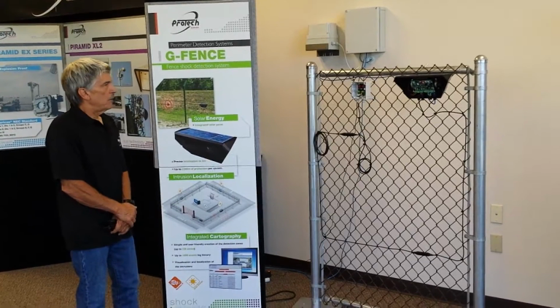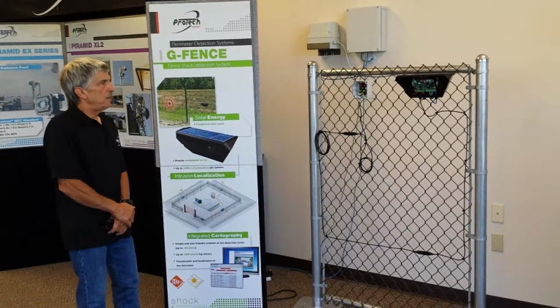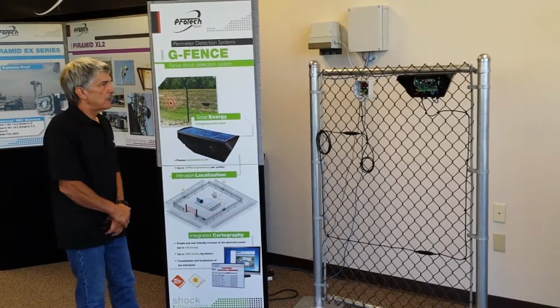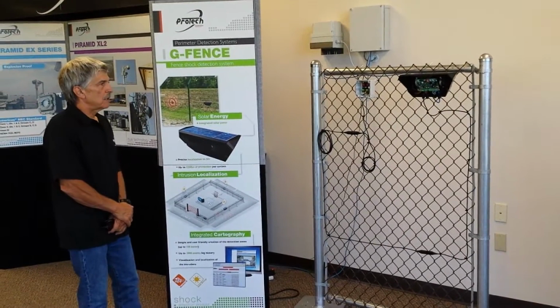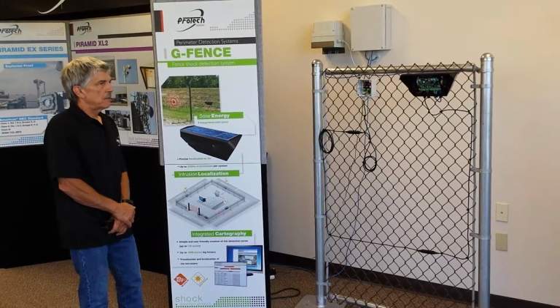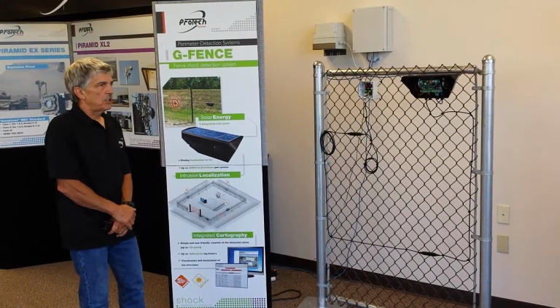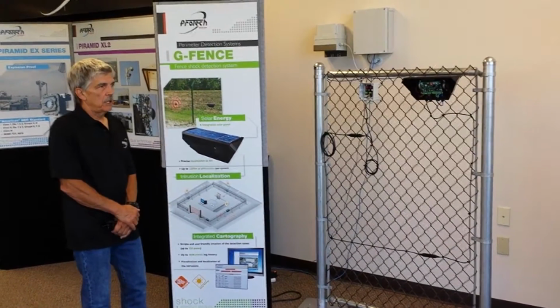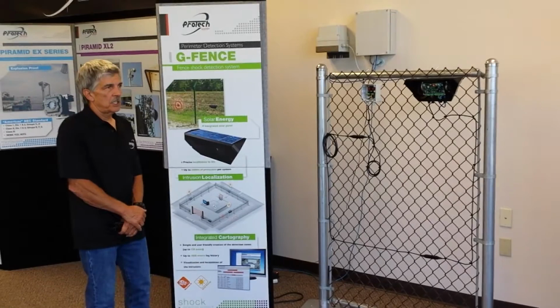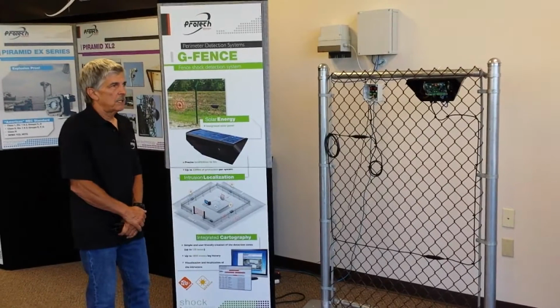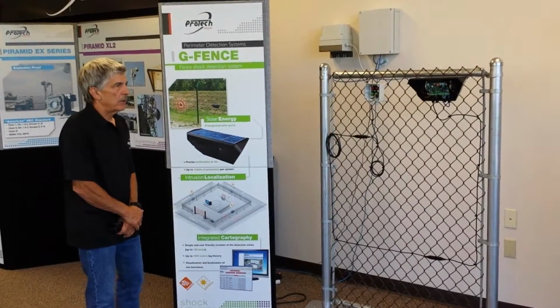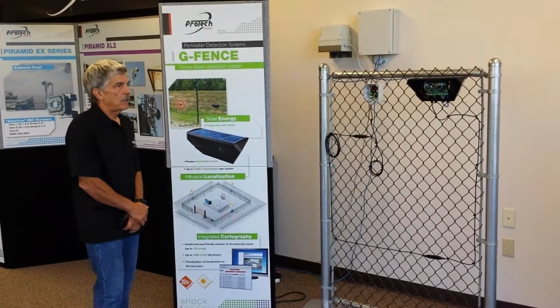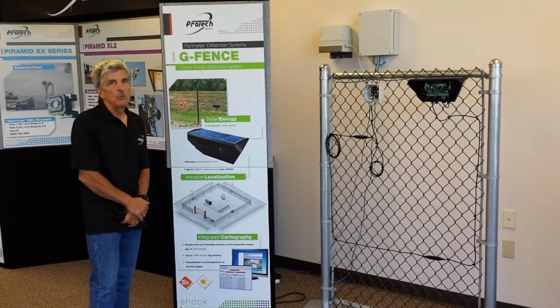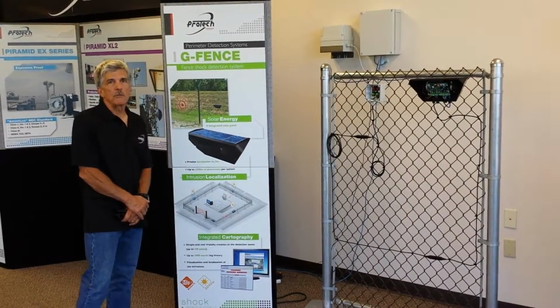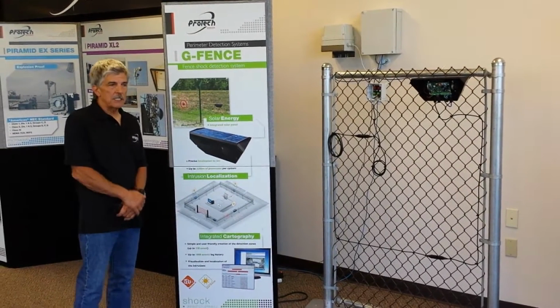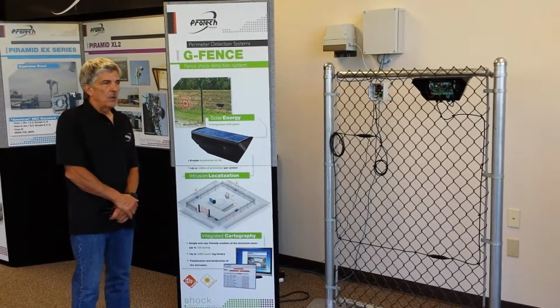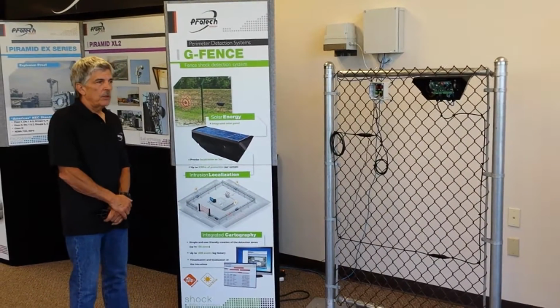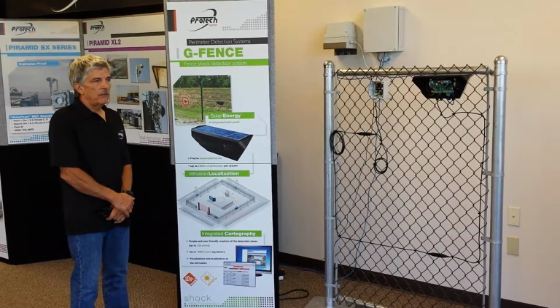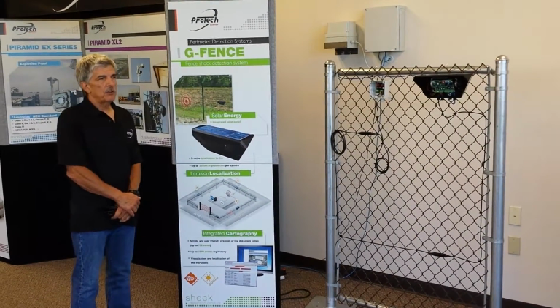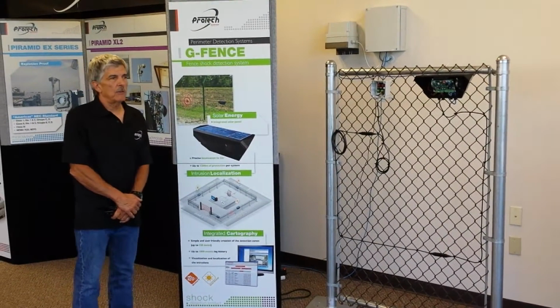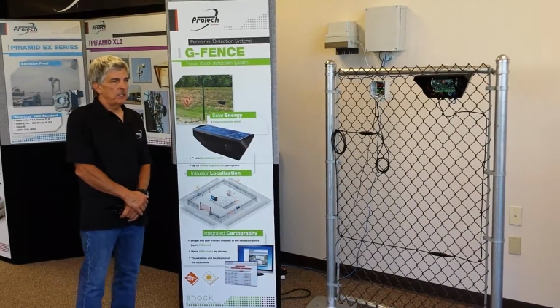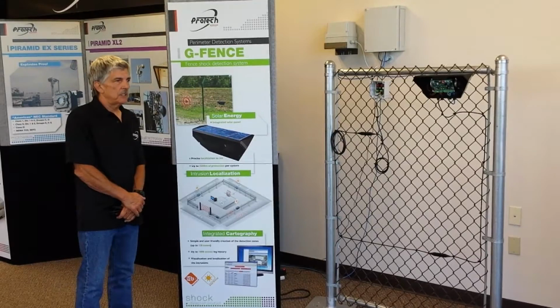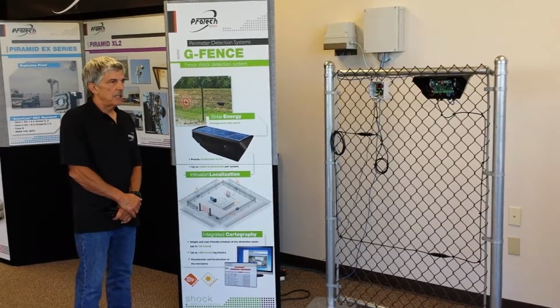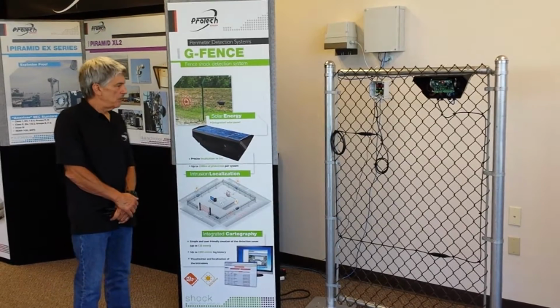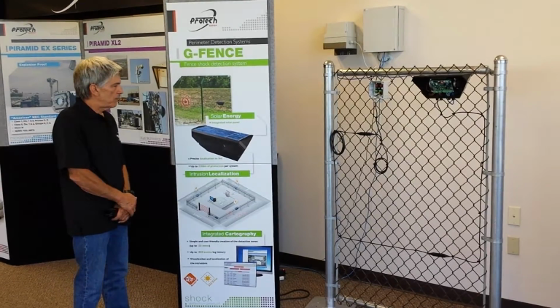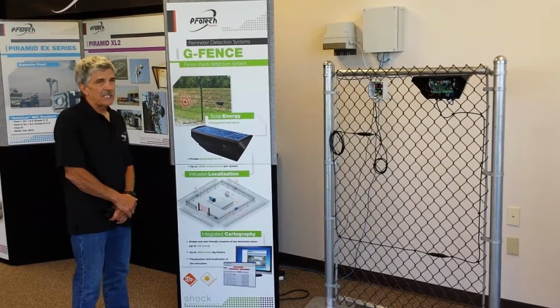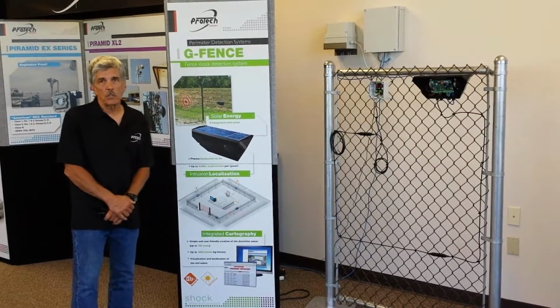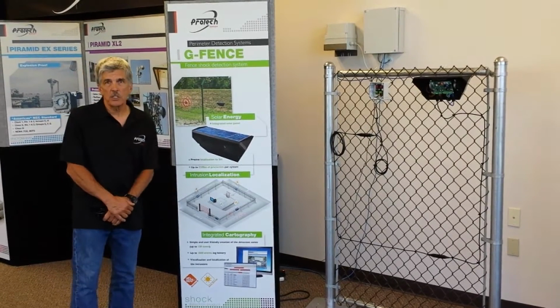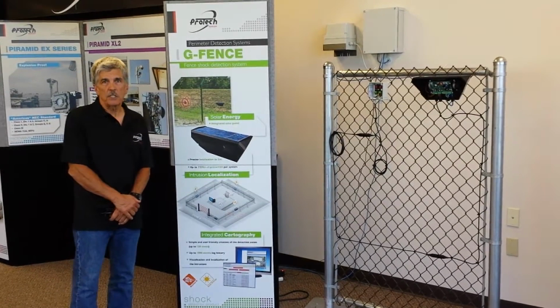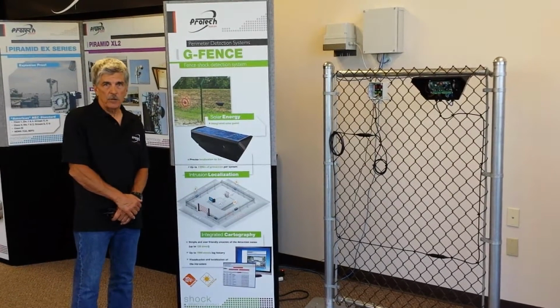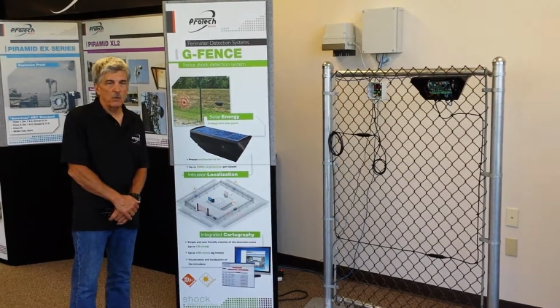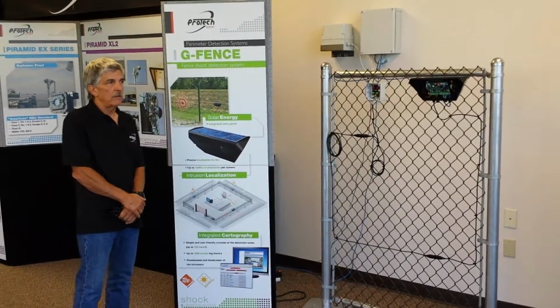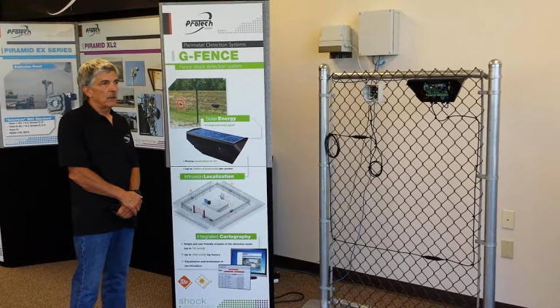The G-Fence is a fence shock detection system that can protect up to 2 miles of fence. One of the unique features of the G-Fence is that it can give you precise localization to a 10-foot area where an event occurs.